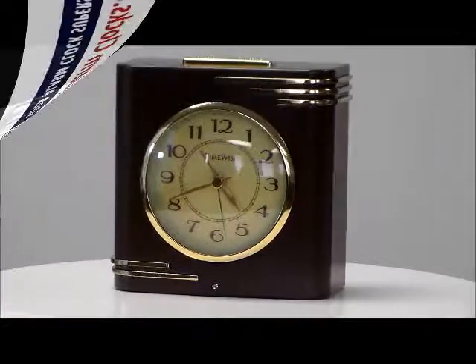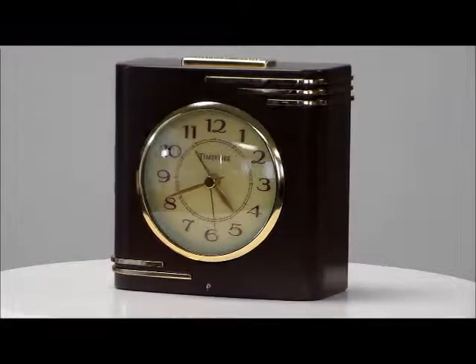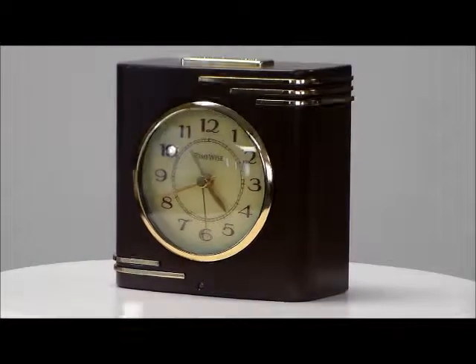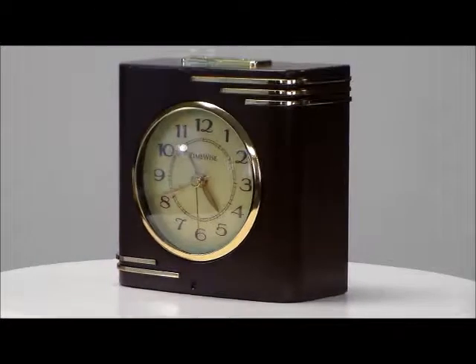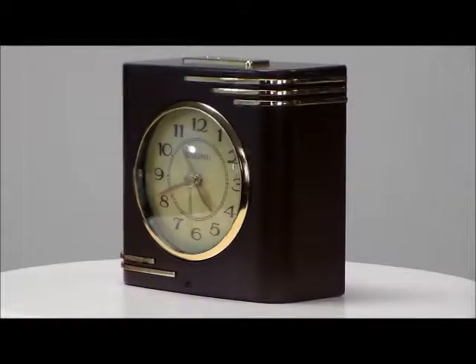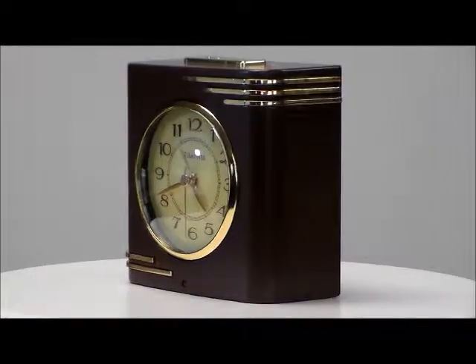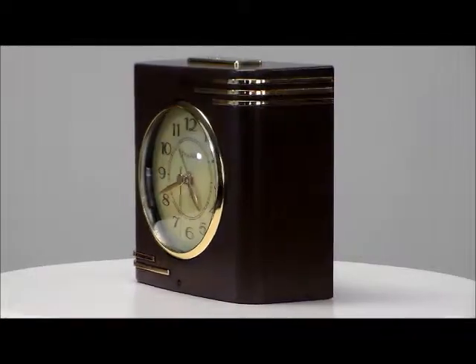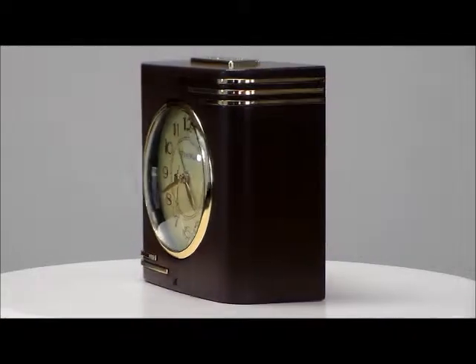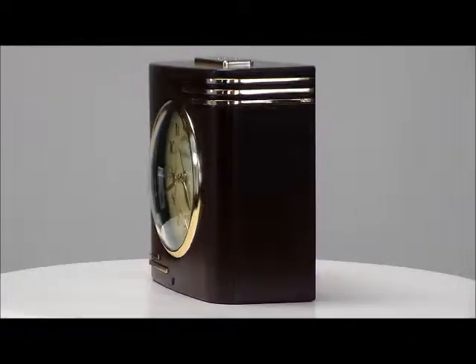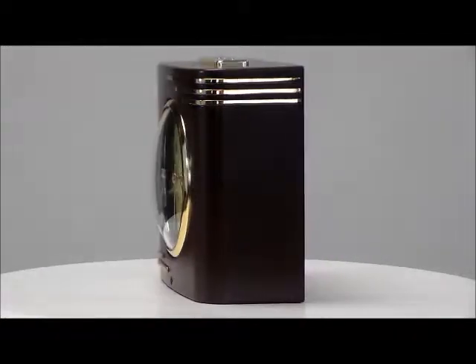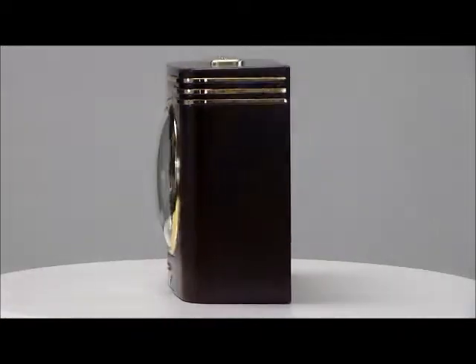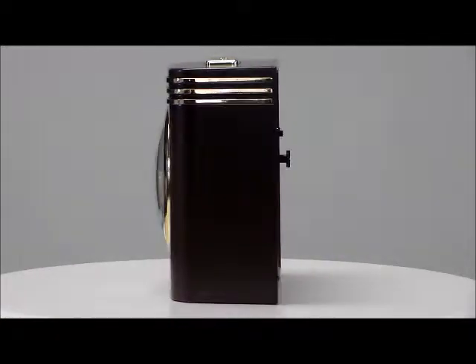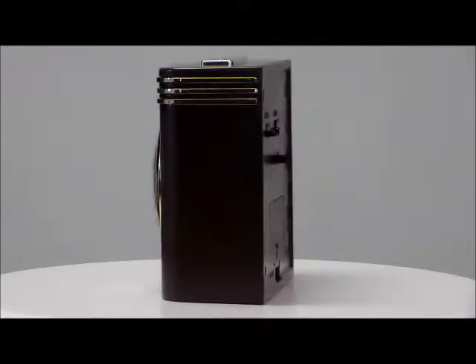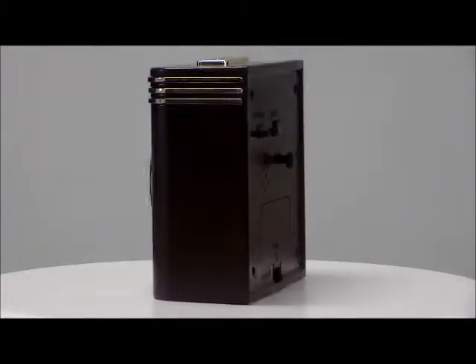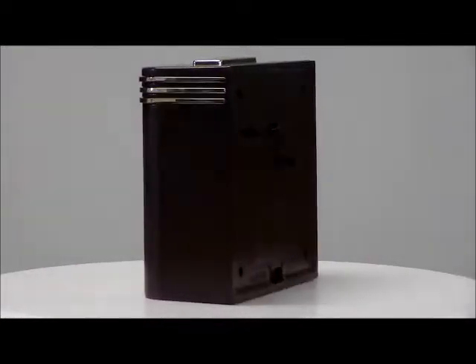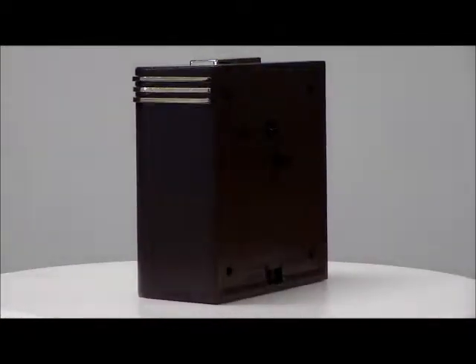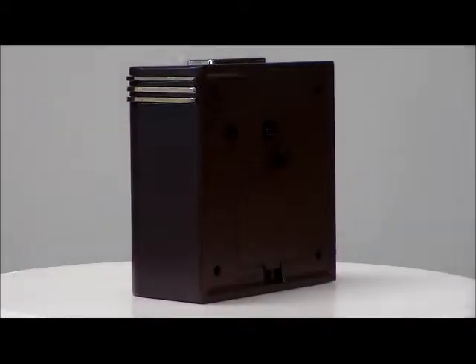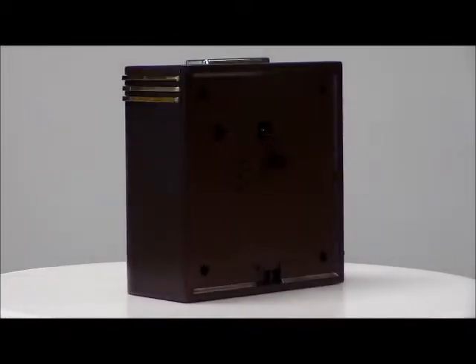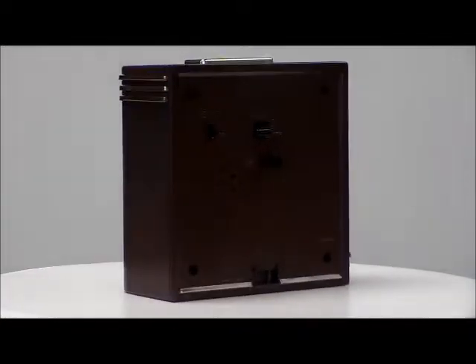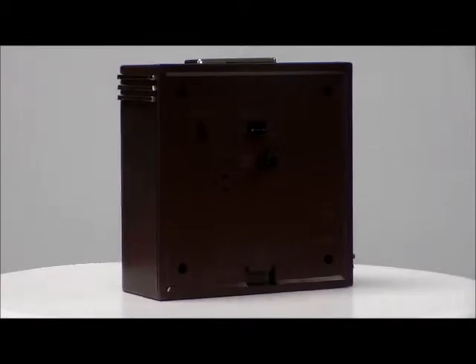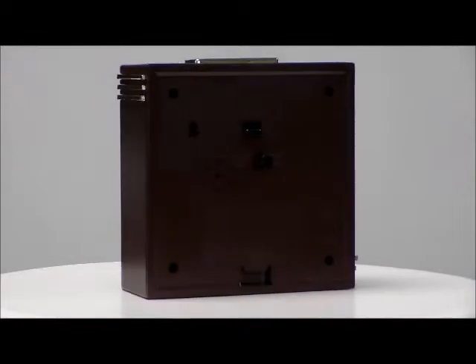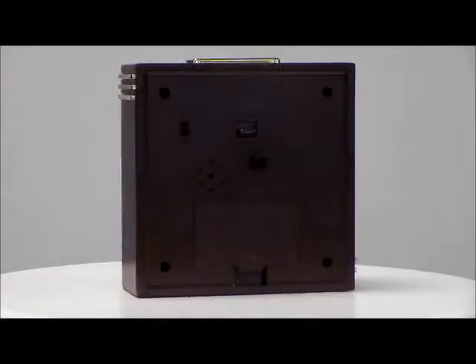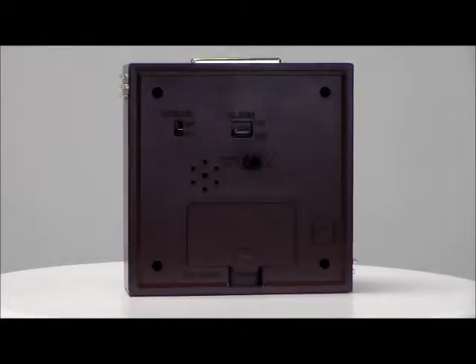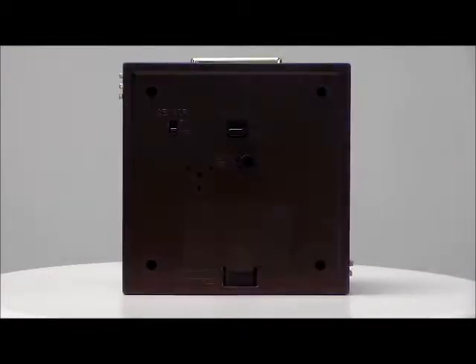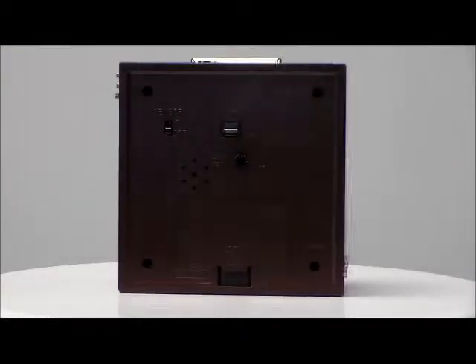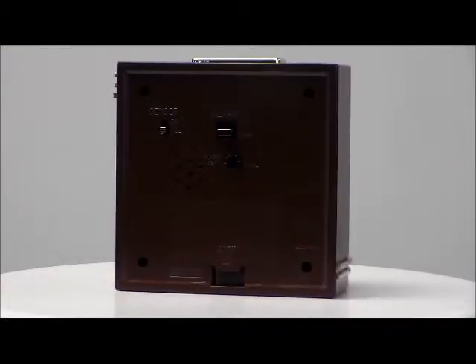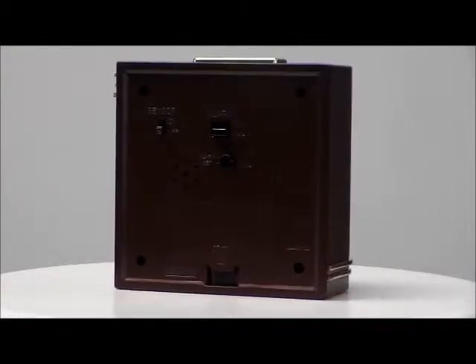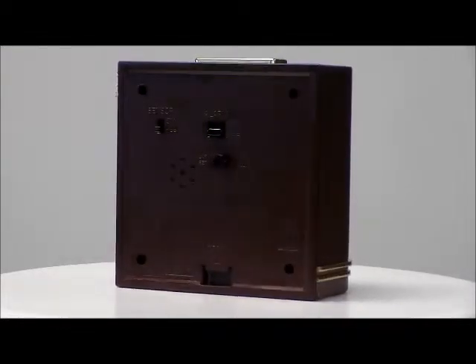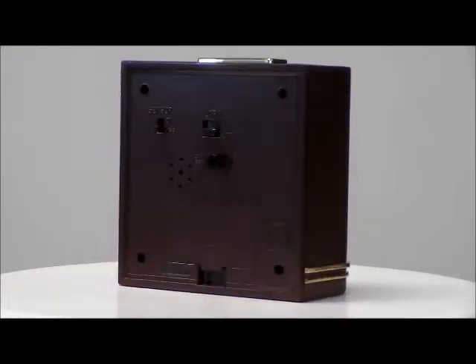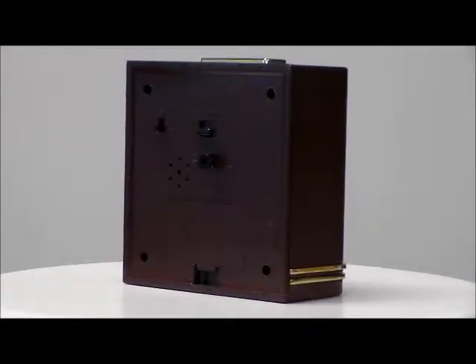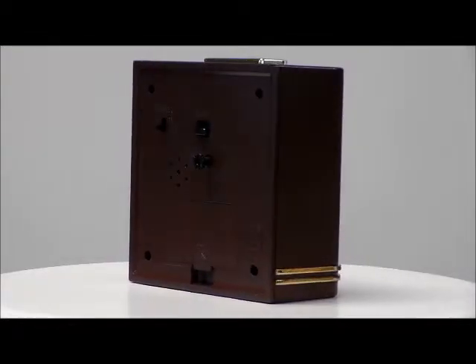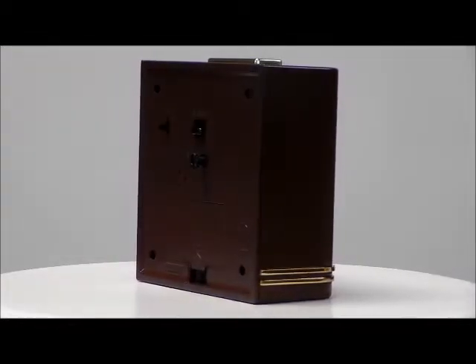This is the TimeWise, model 13009, out of the Crestone collection. This has quartz accuracy, real glass lens, snooze light, and constant backlight.